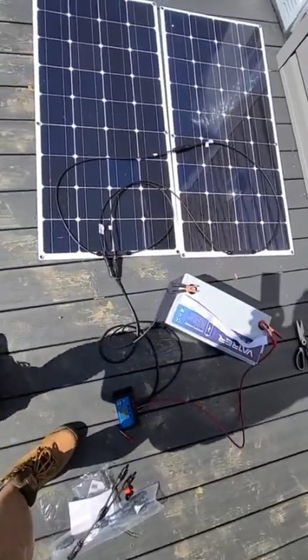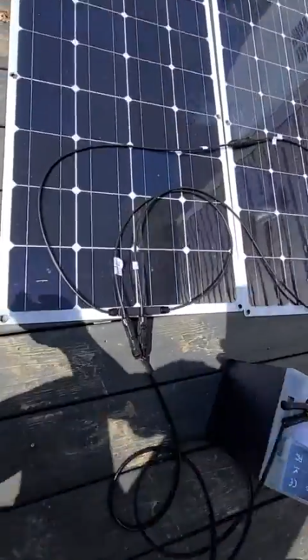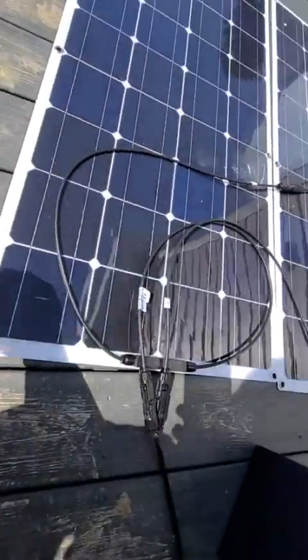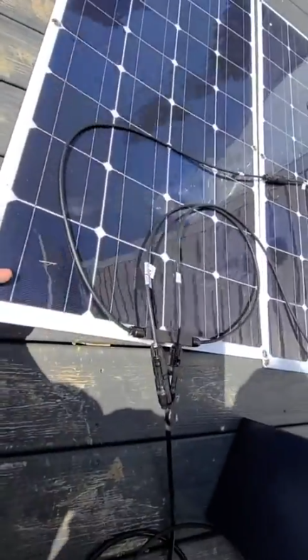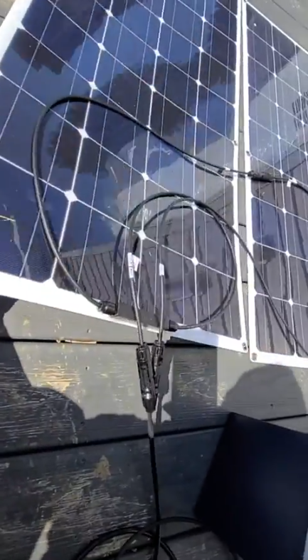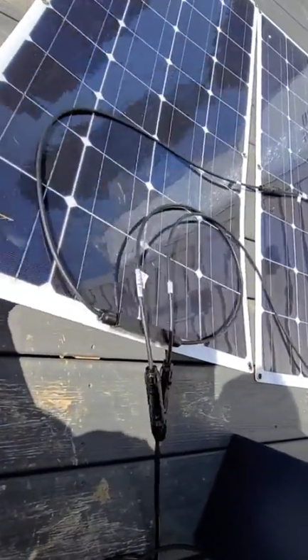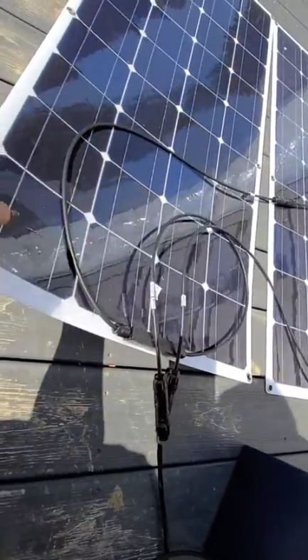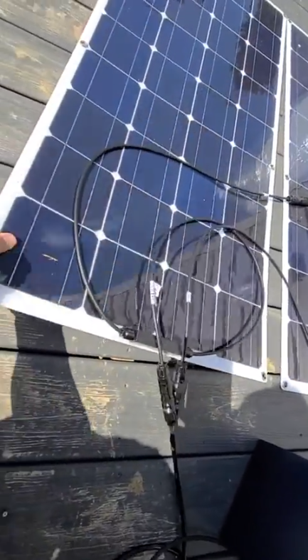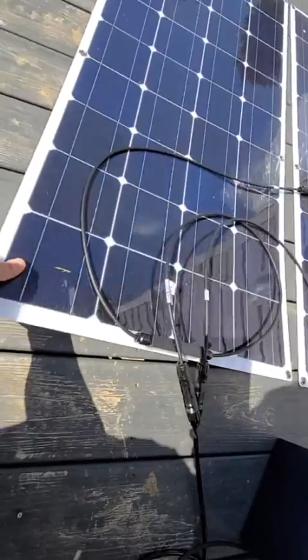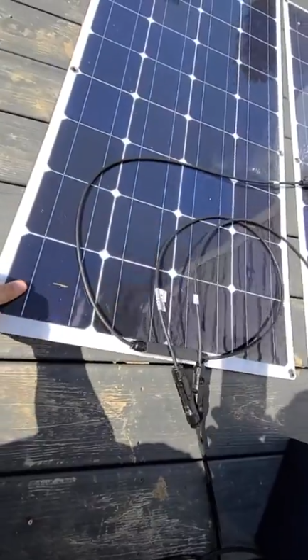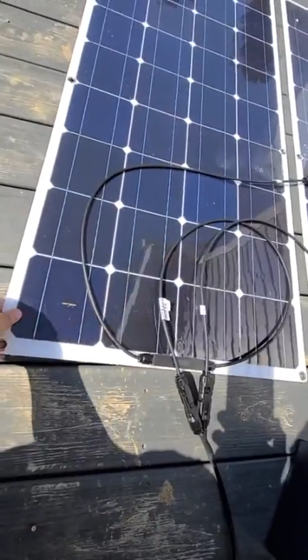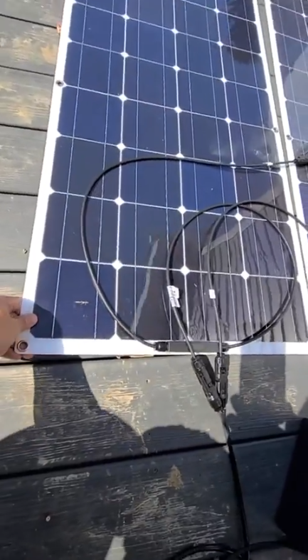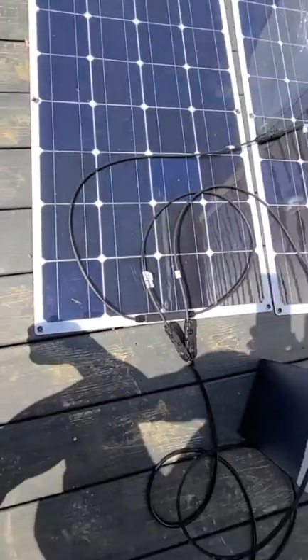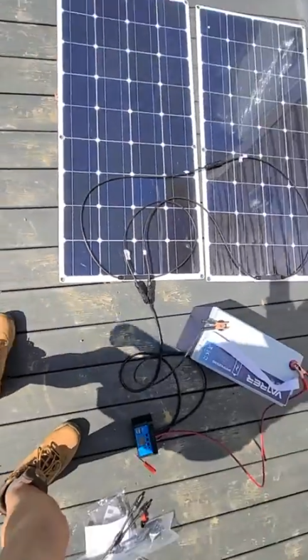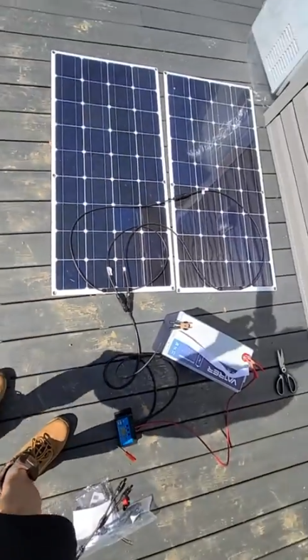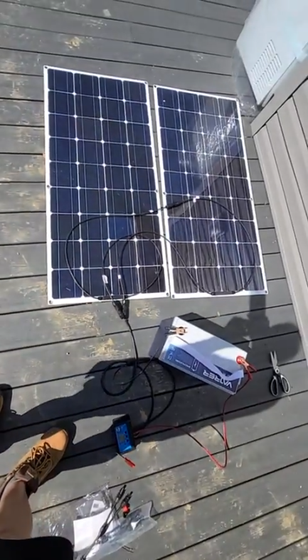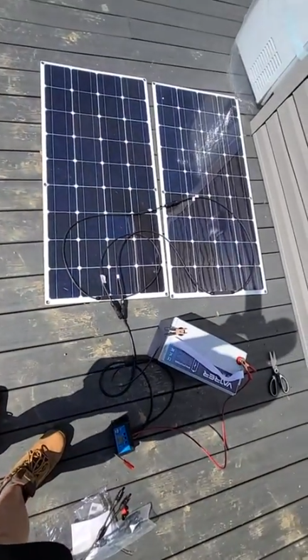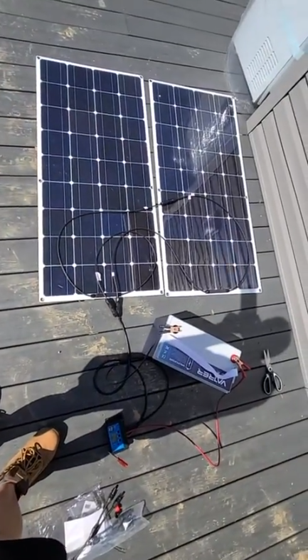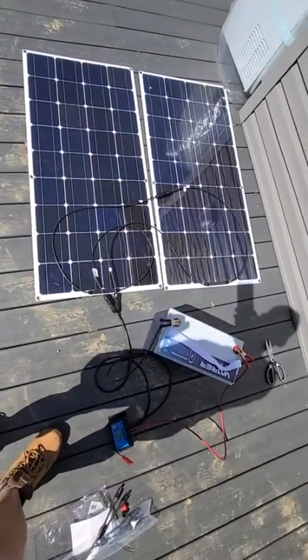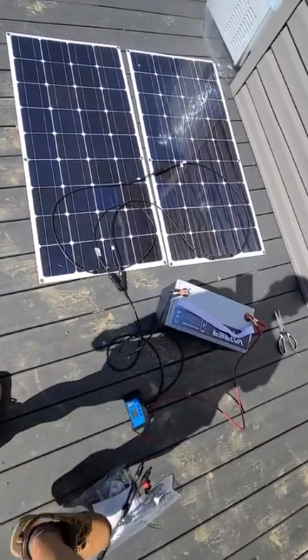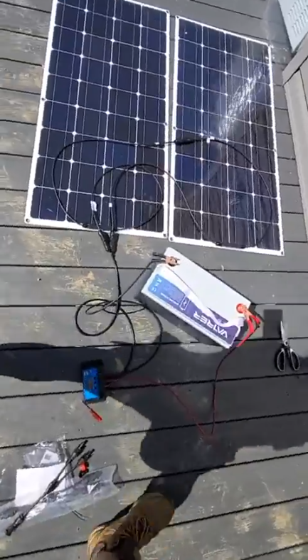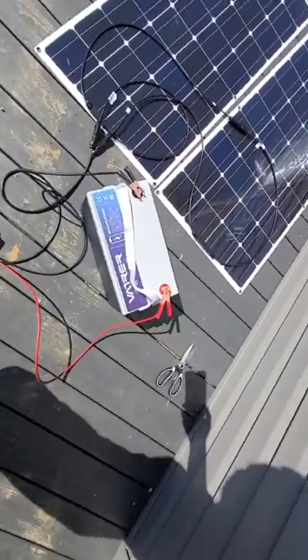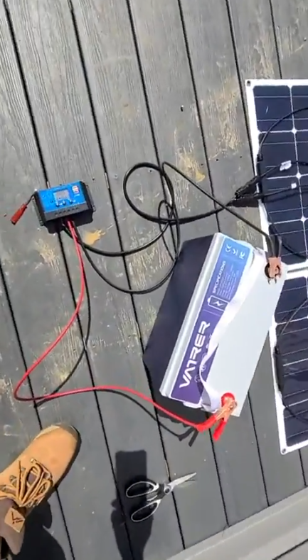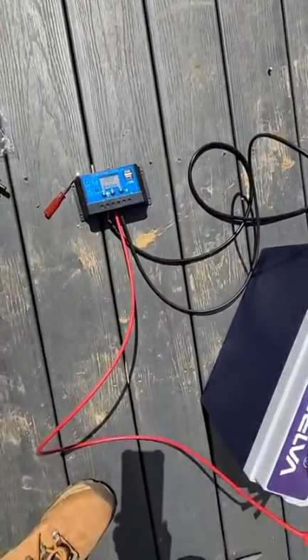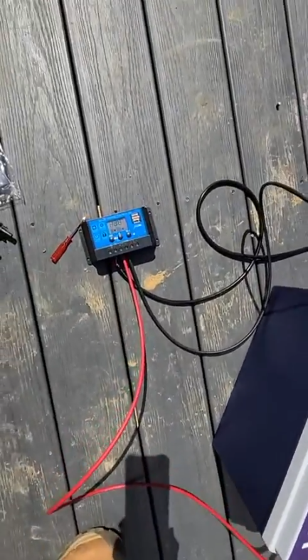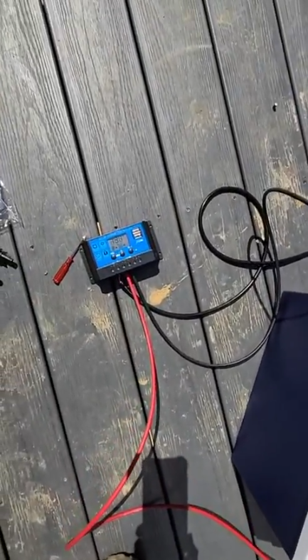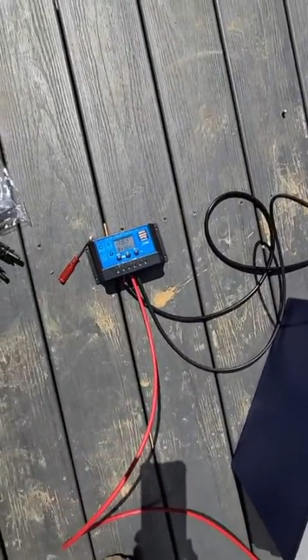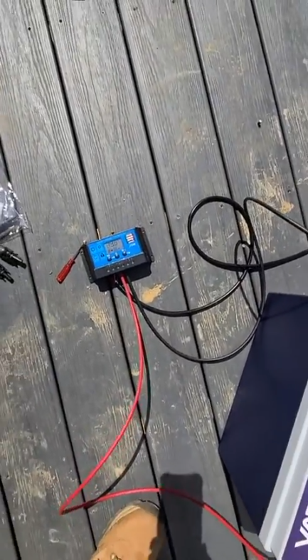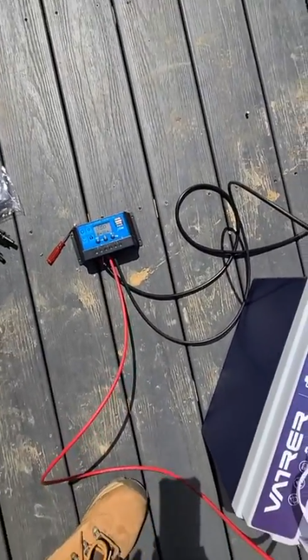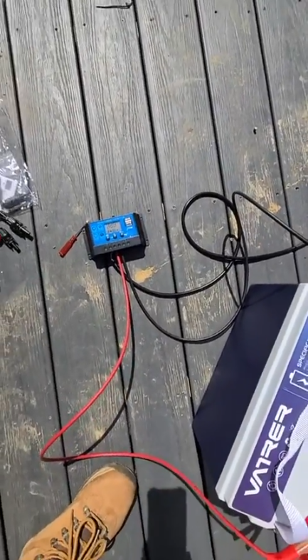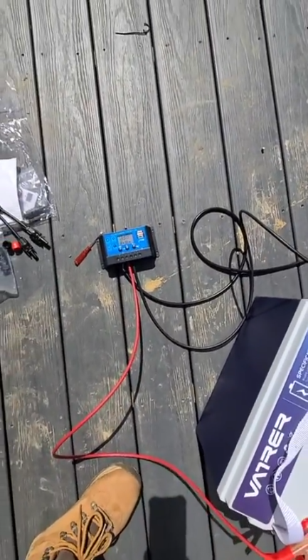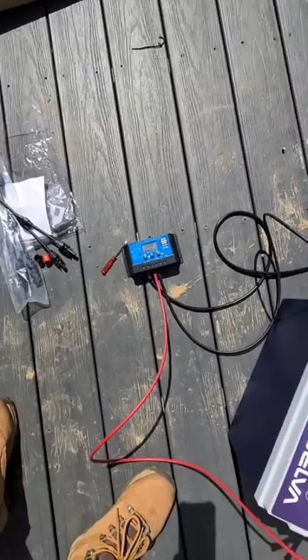And this is flexible, guys, so we can actually put it on our boat later on. Testing done, it's working. All right, we can test on the parallel next.